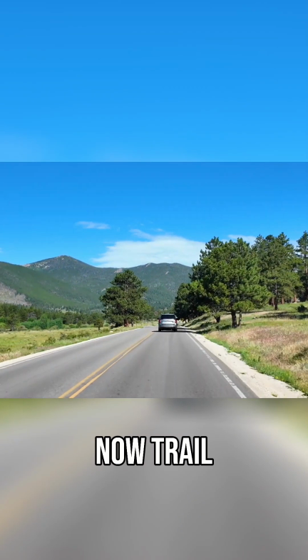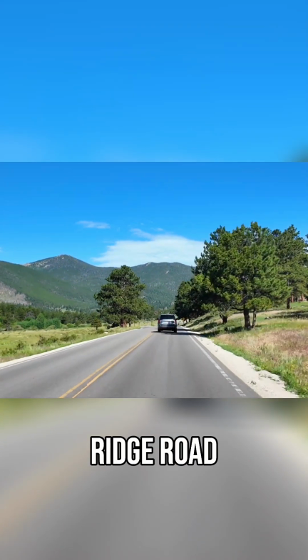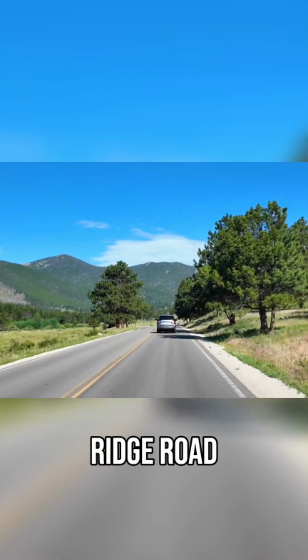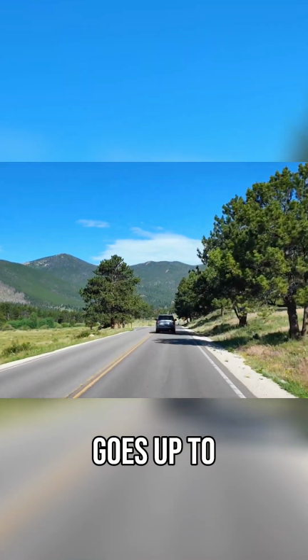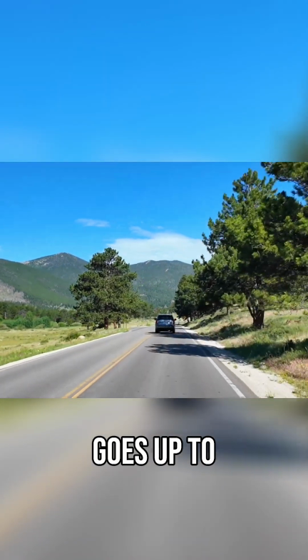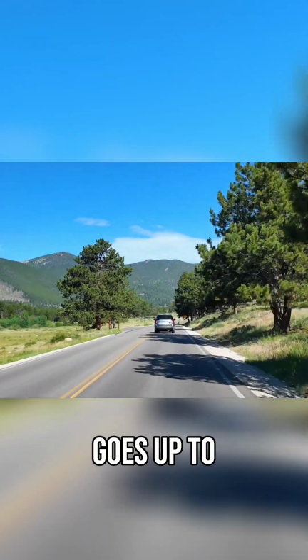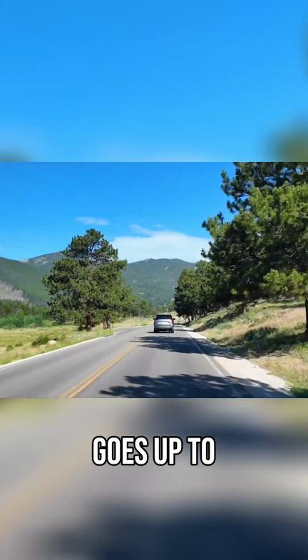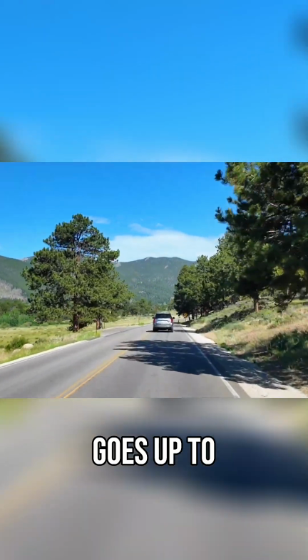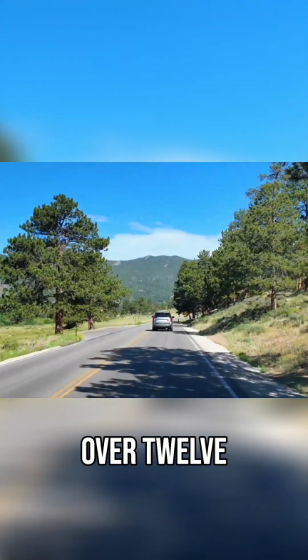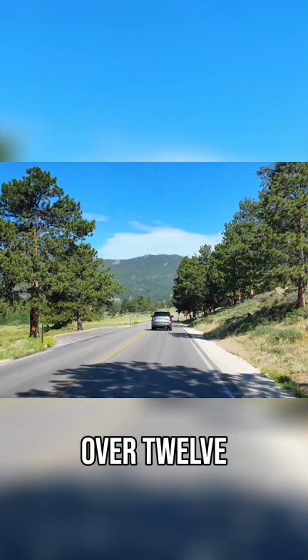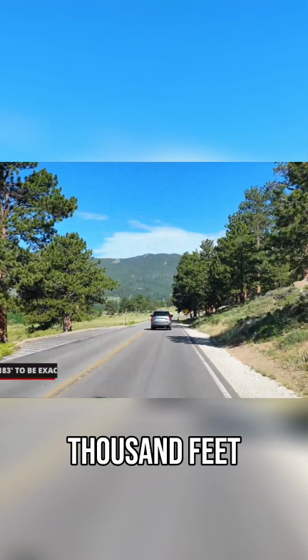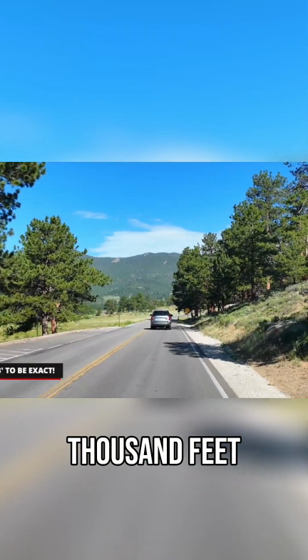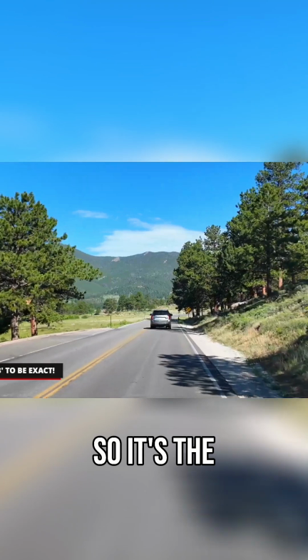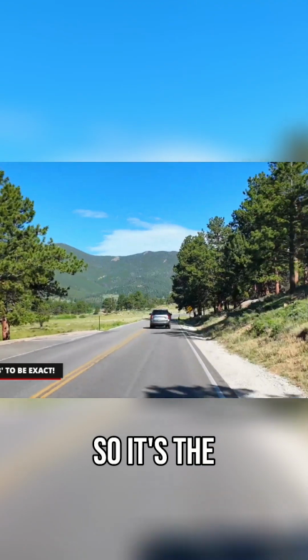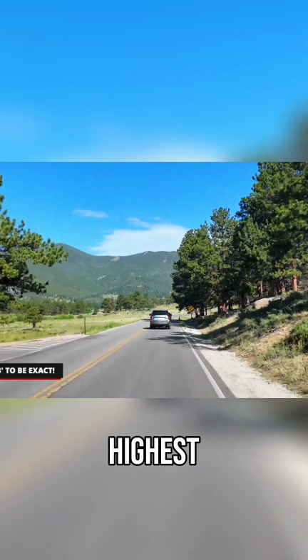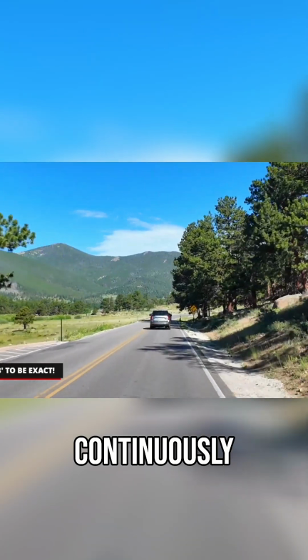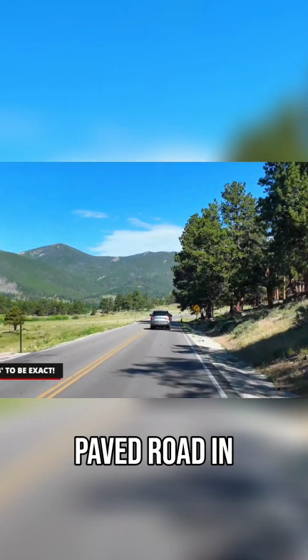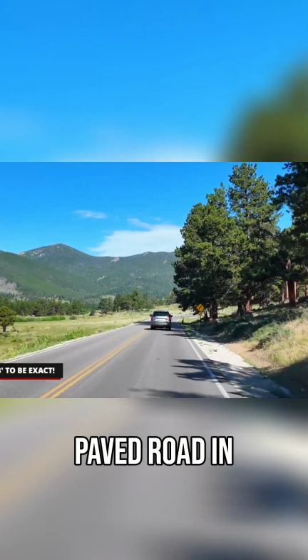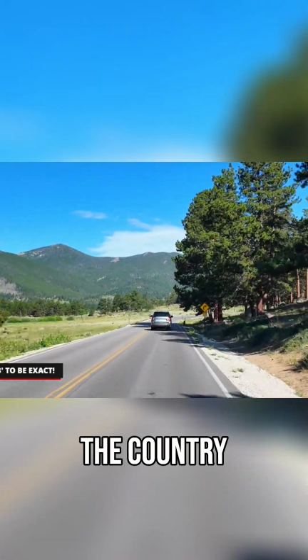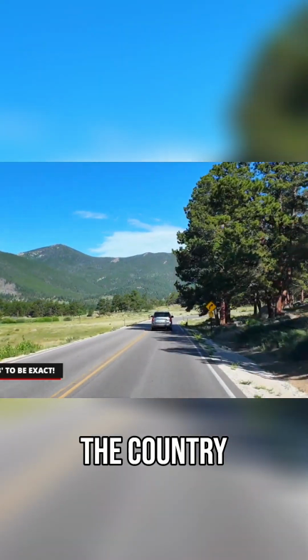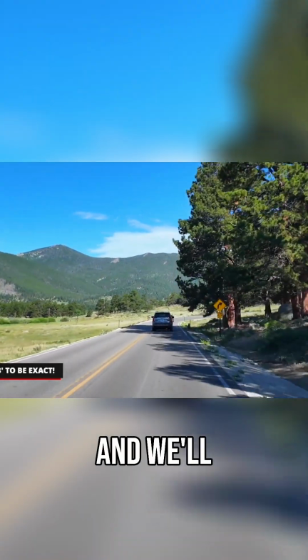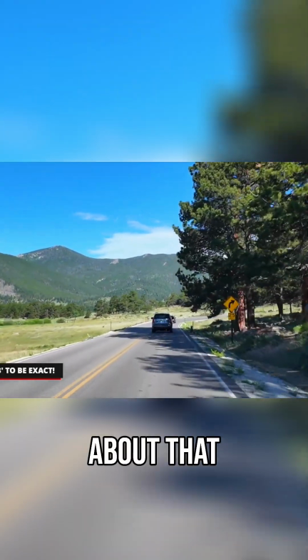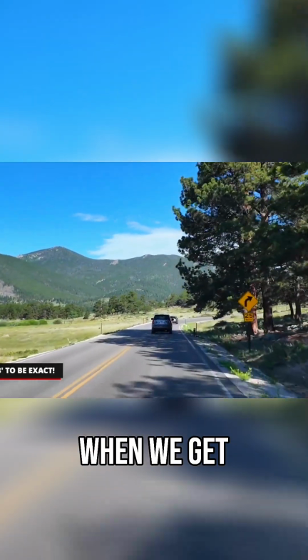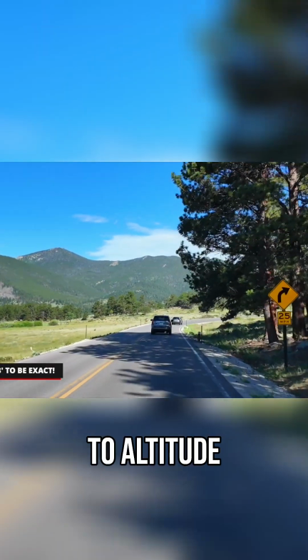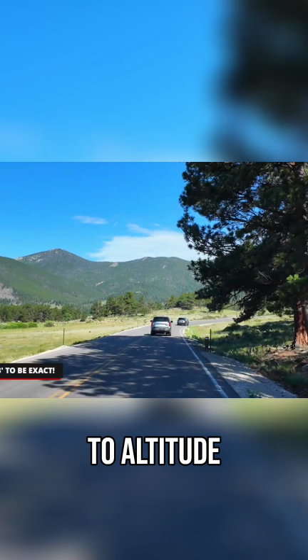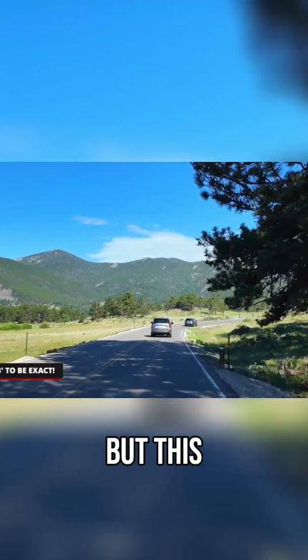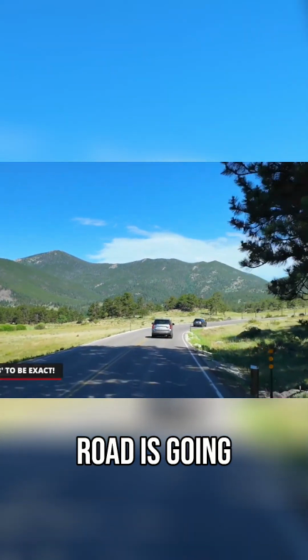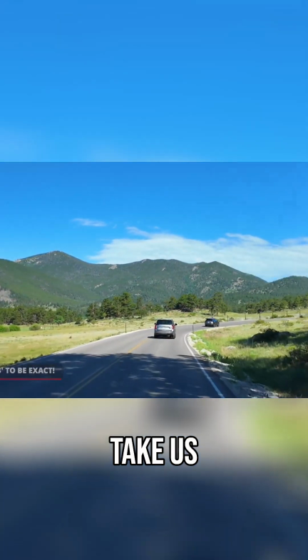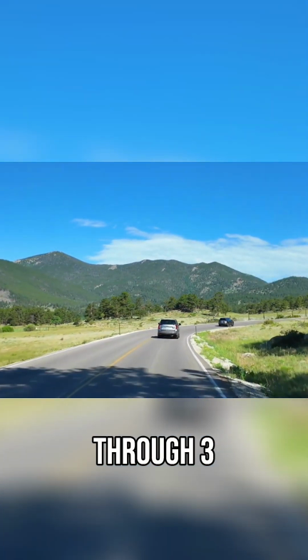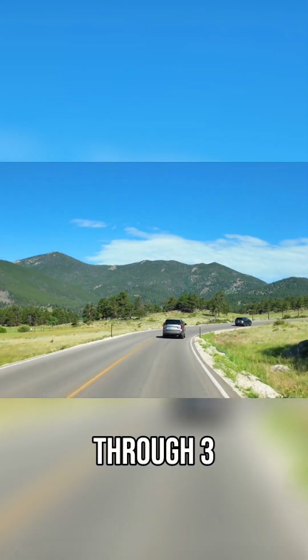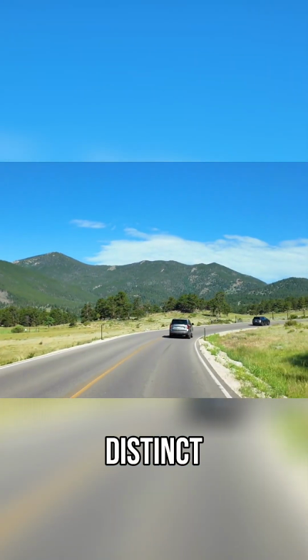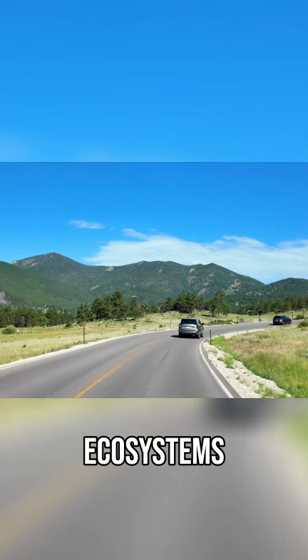Trail Ridge Road goes up to just over 12,000 feet, so it's the highest continuously paved road in the country. We'll talk more about that when we get up to altitude, but this road is going to take us through three distinct ecosystems.